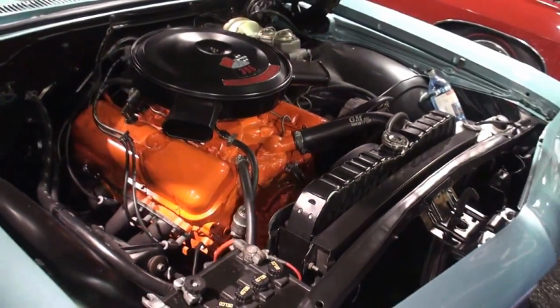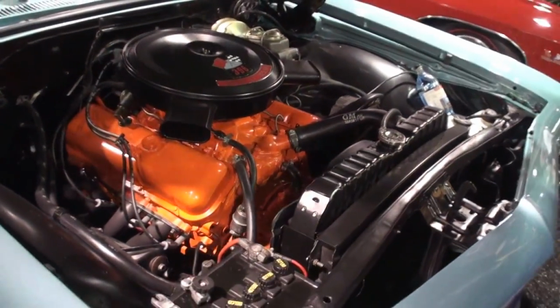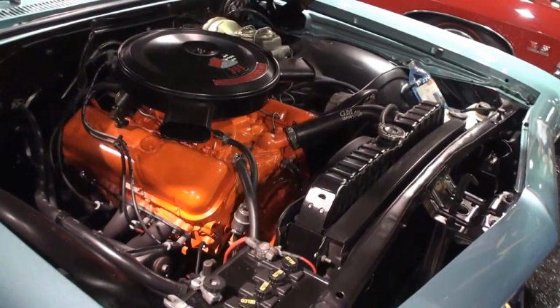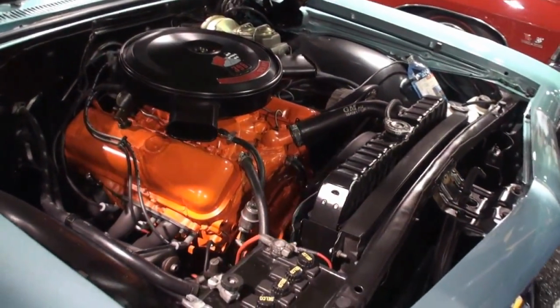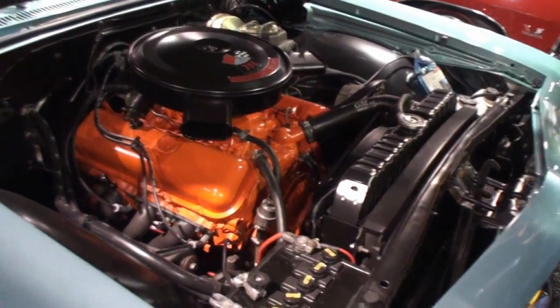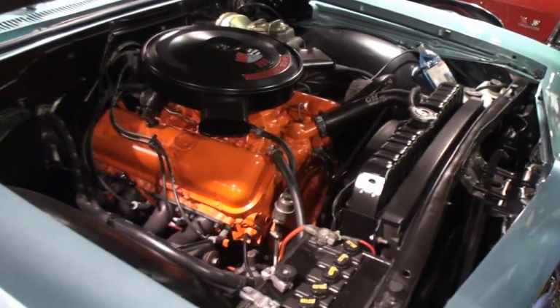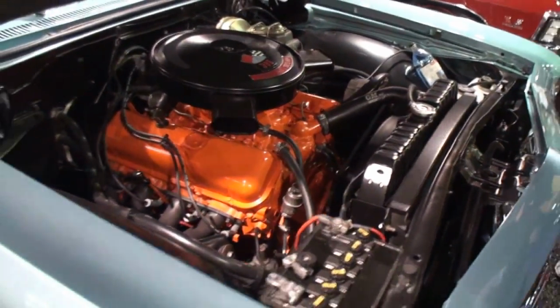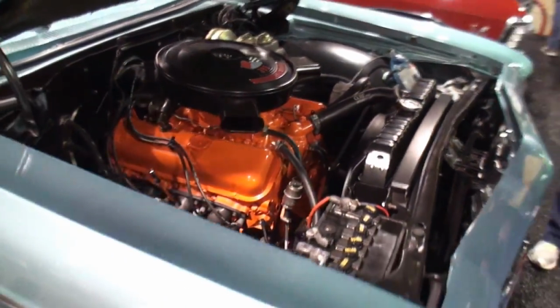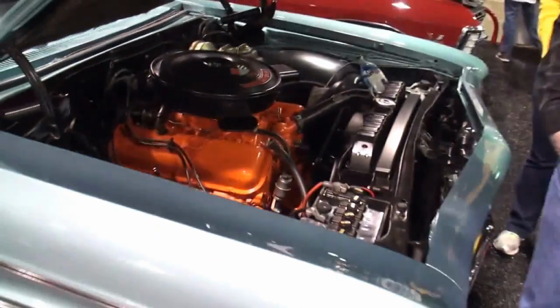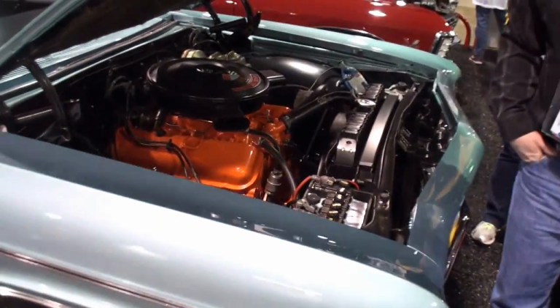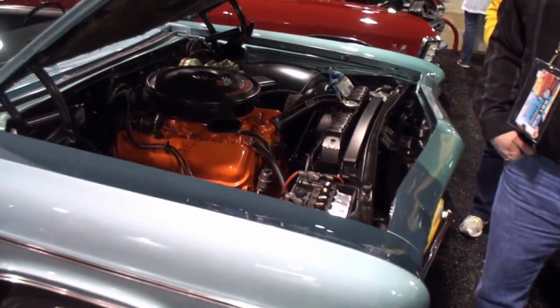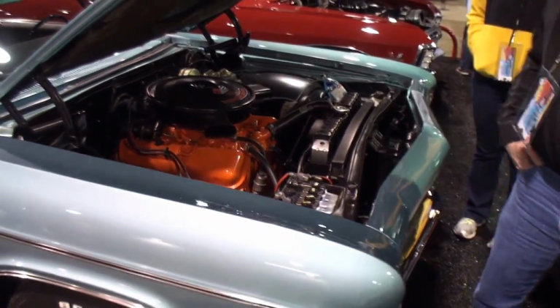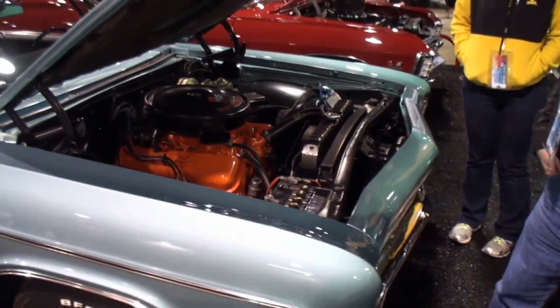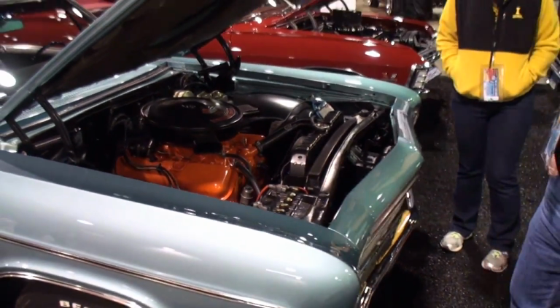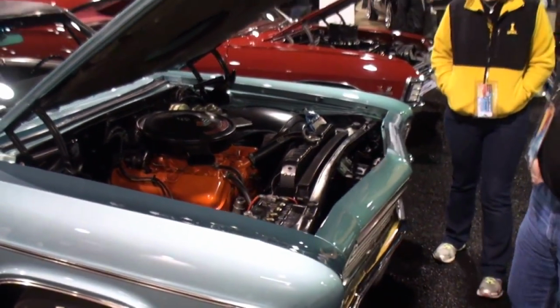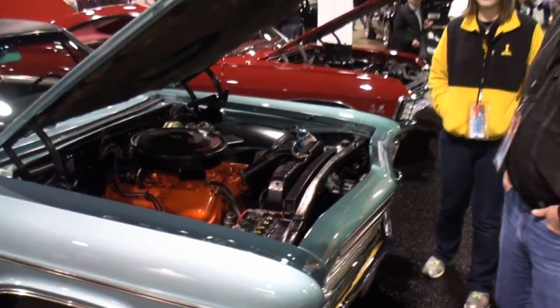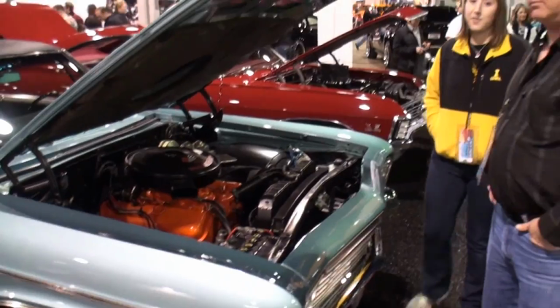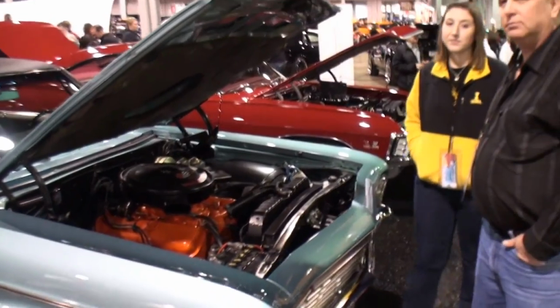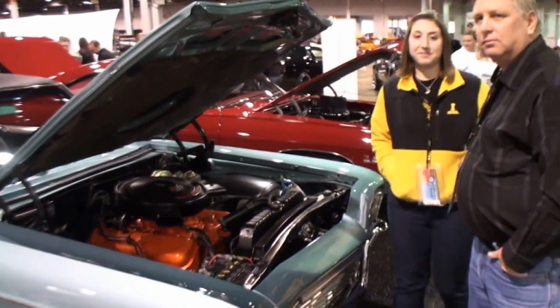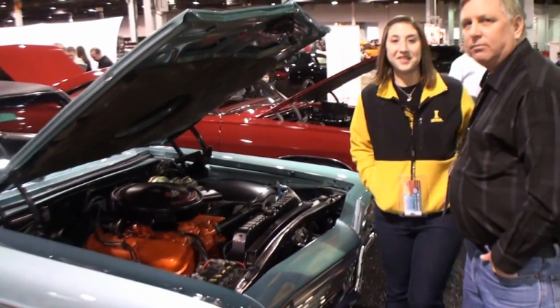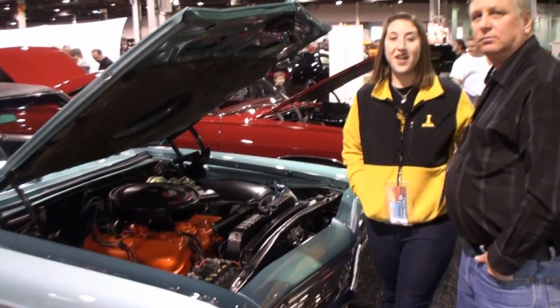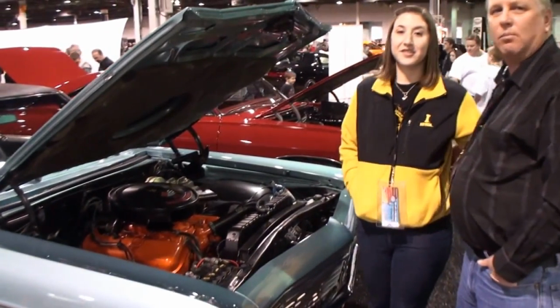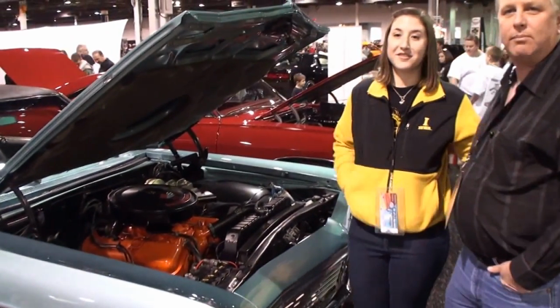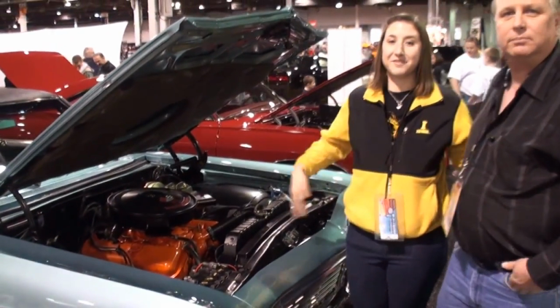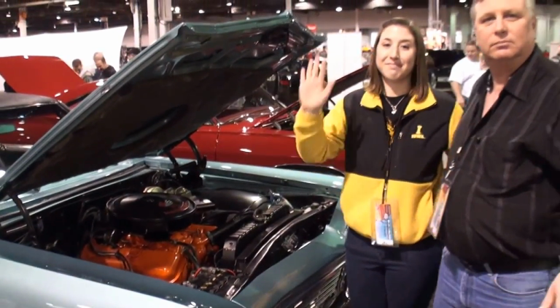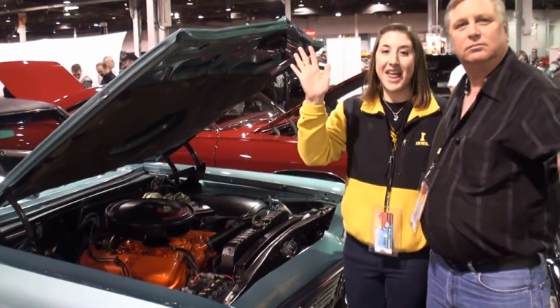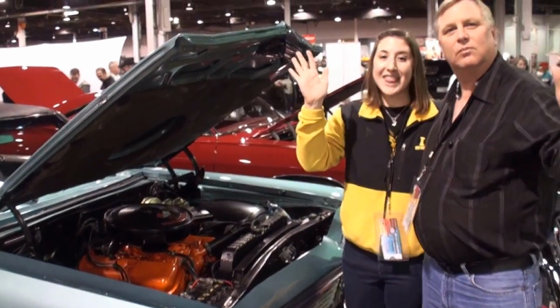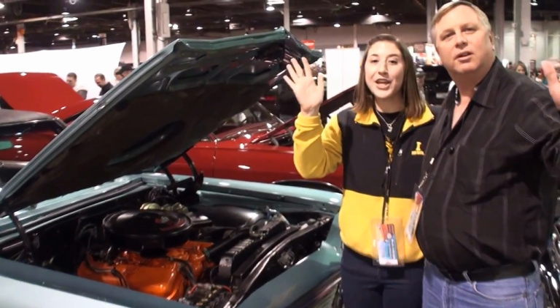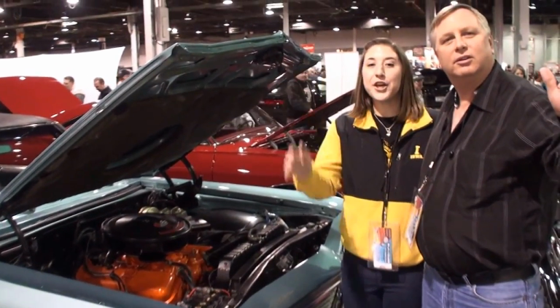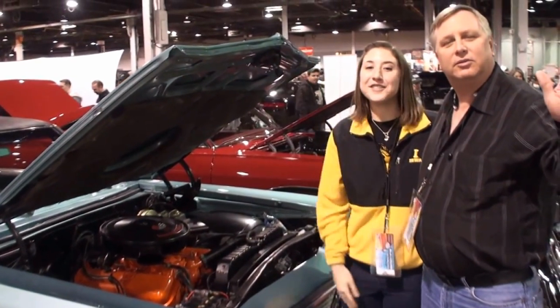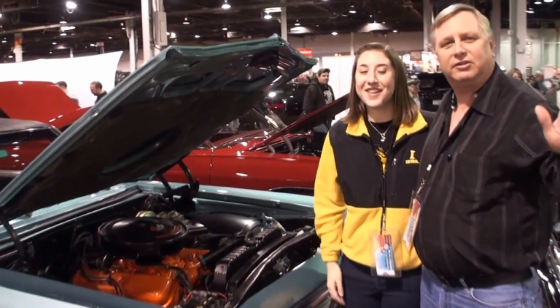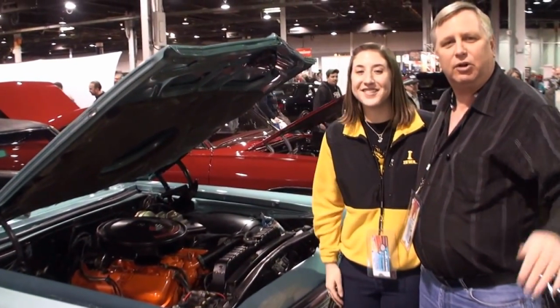Let me see the Dippers next to their car. Melody, Bill, thank you for being on My Car Story. Thank you, Lou.